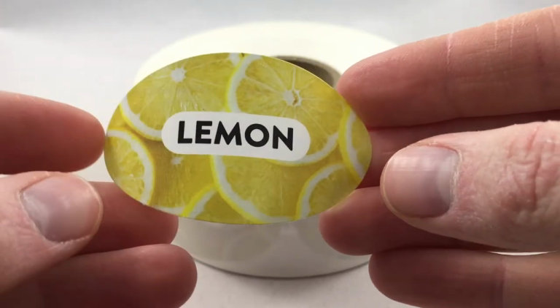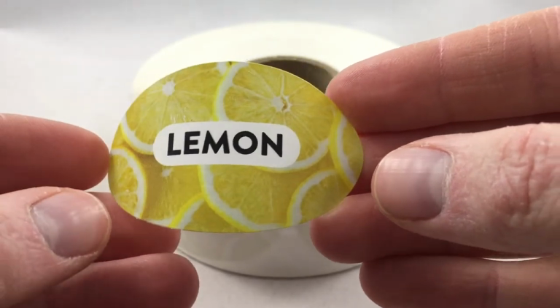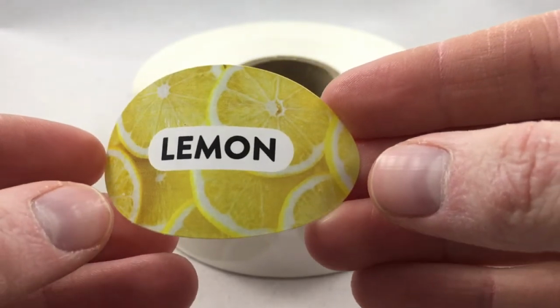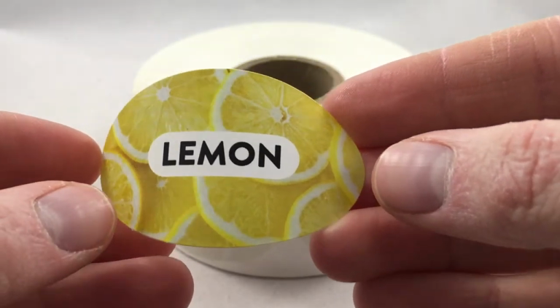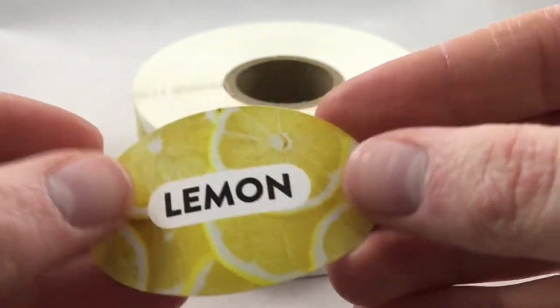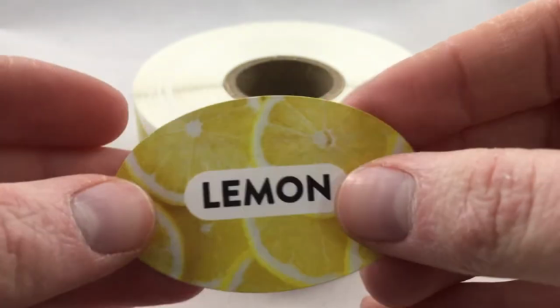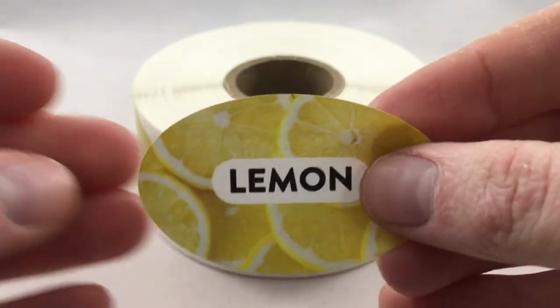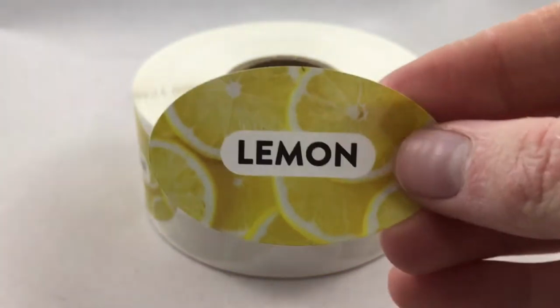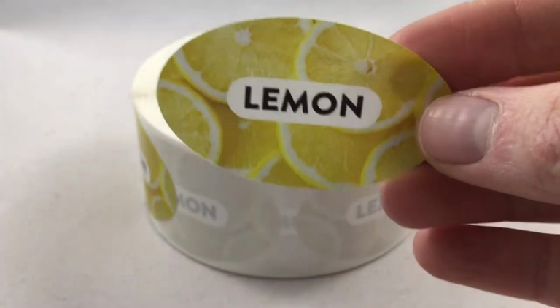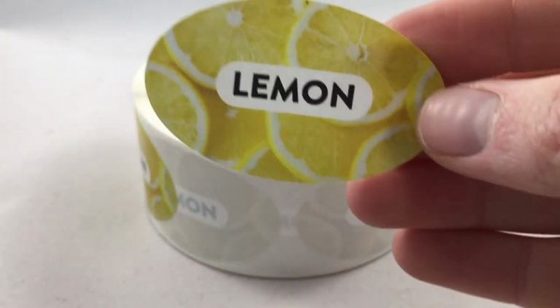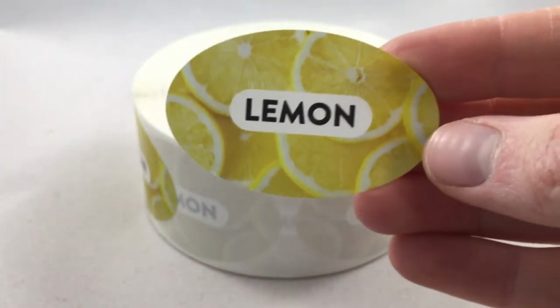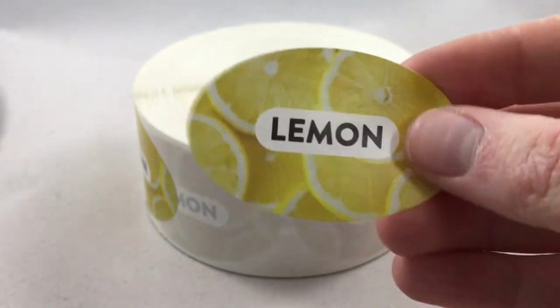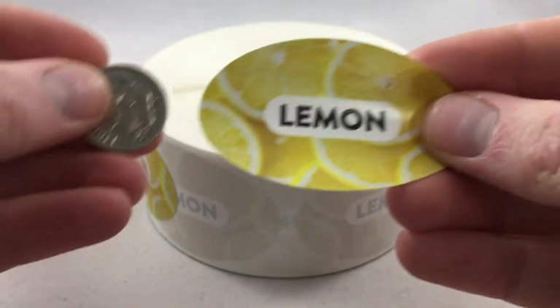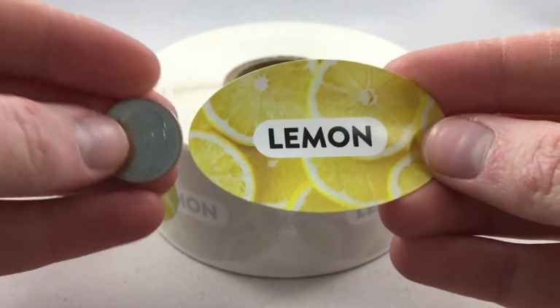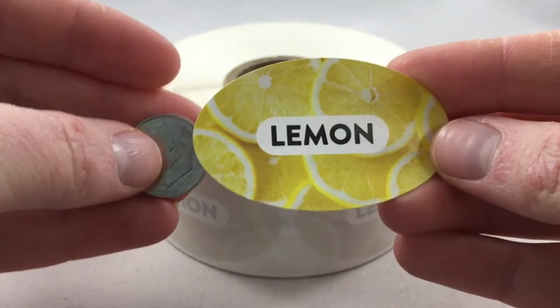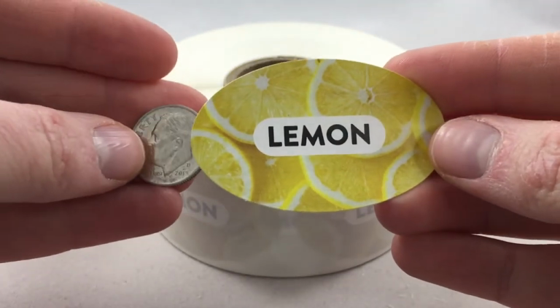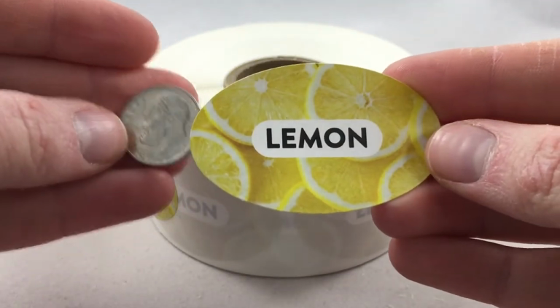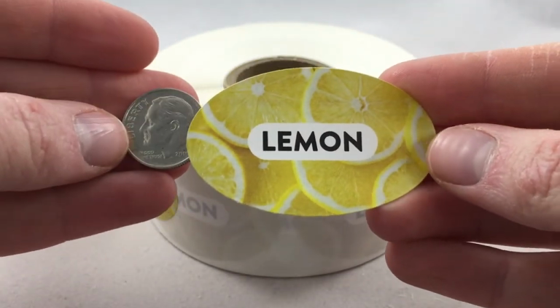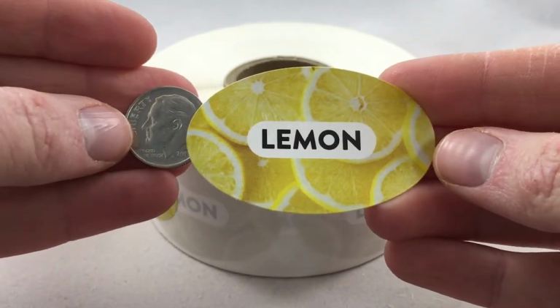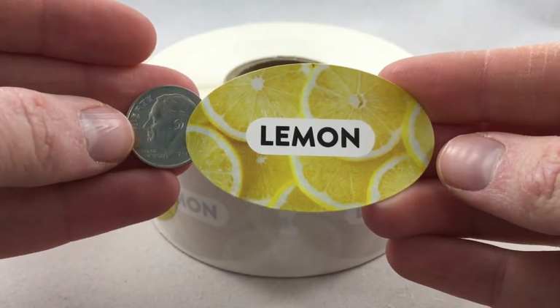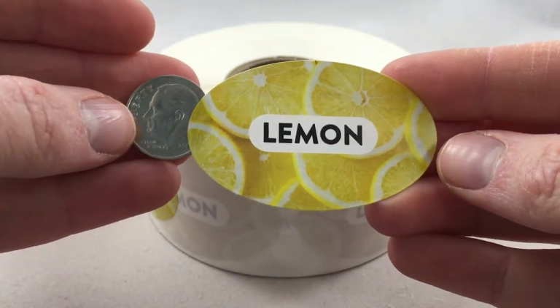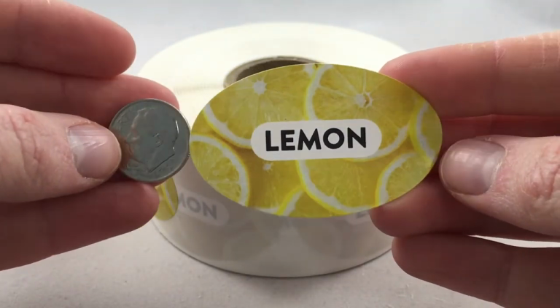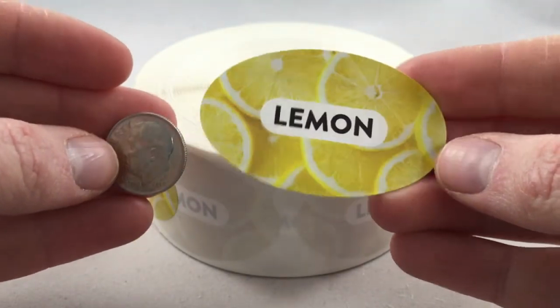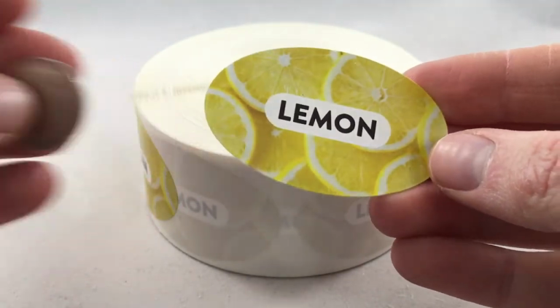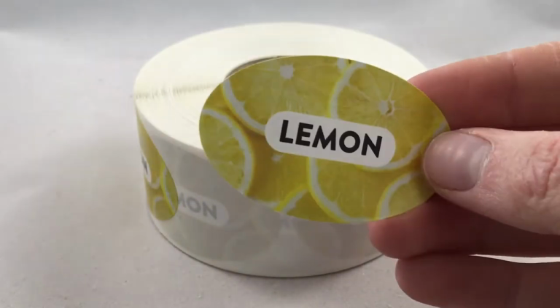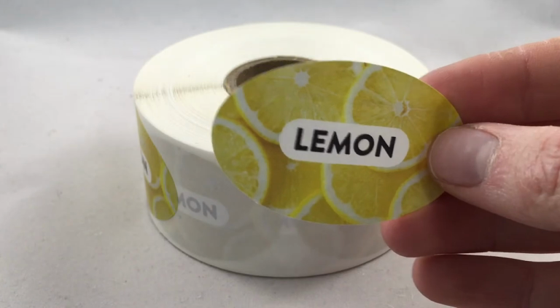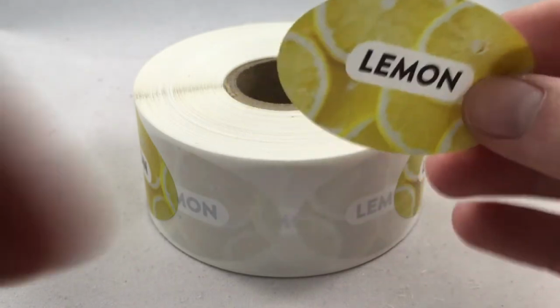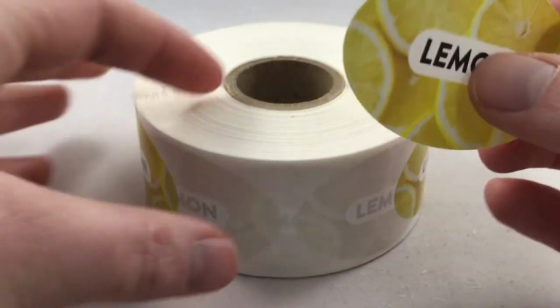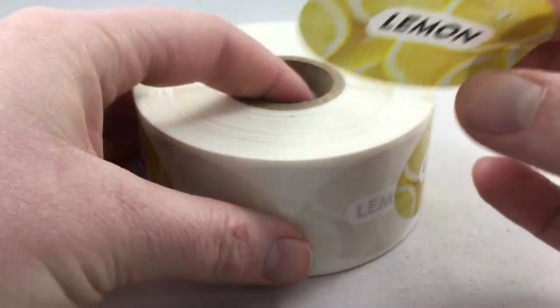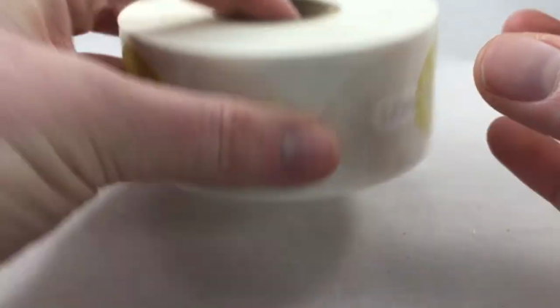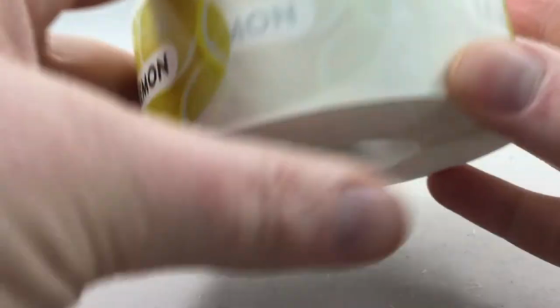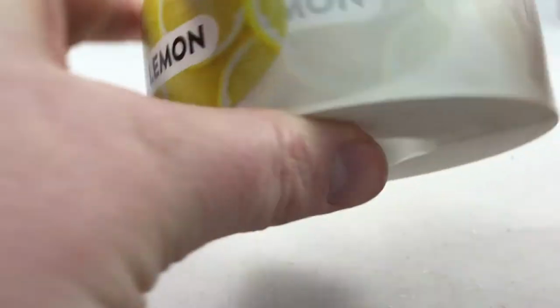The size of these stickers is 1¼ by 2 inches and are created in the shape of an oval. The adhesive backing is also very strong and sticks to just about any surface and even in freezing temperatures.